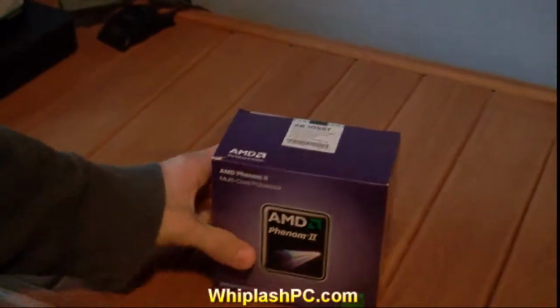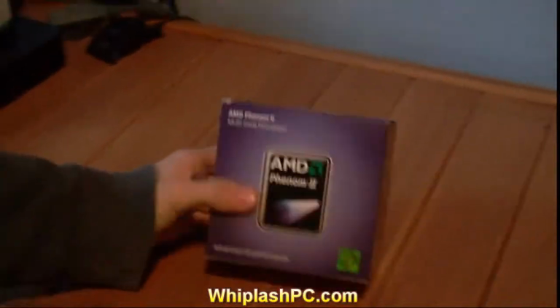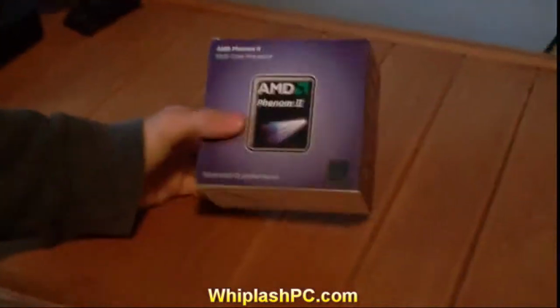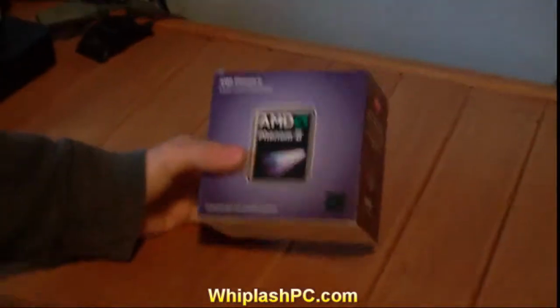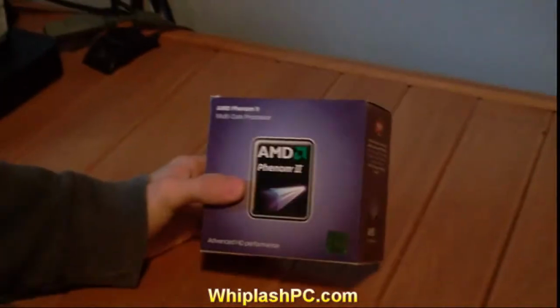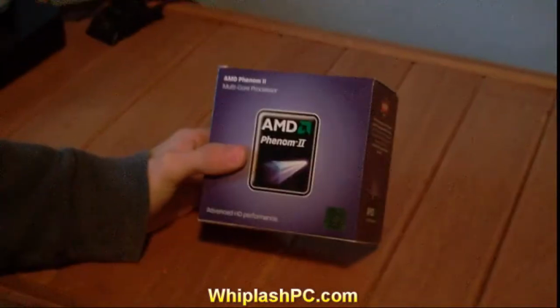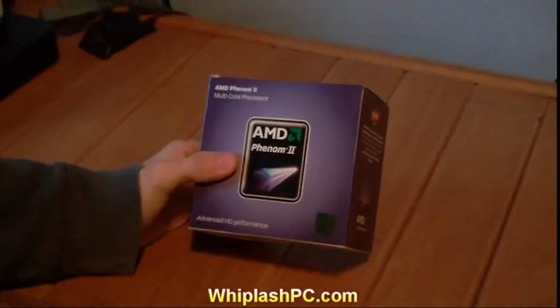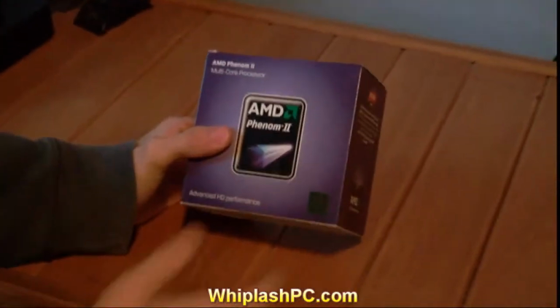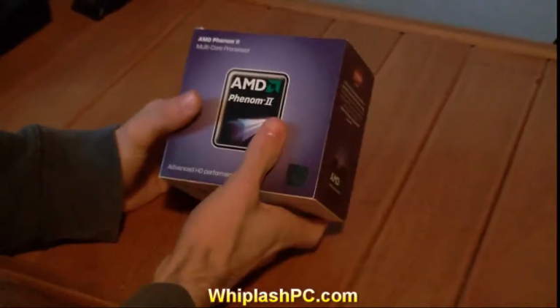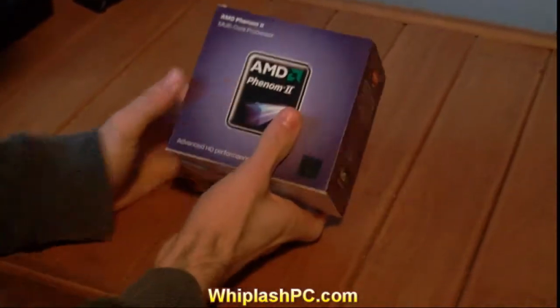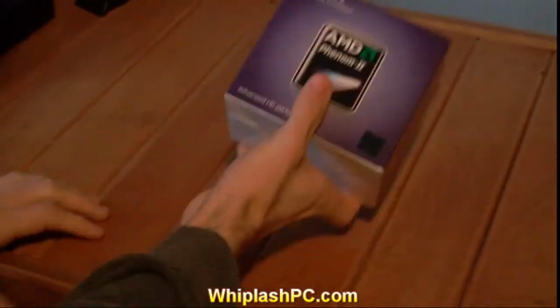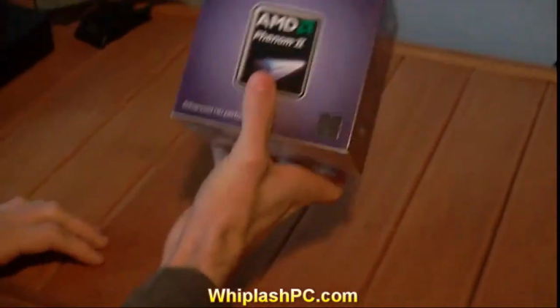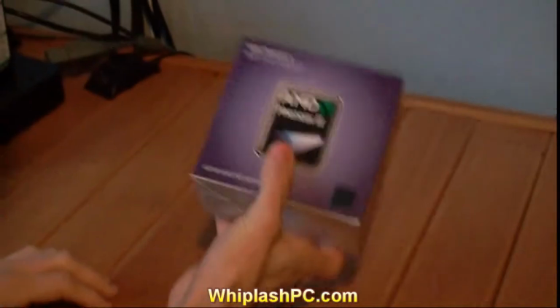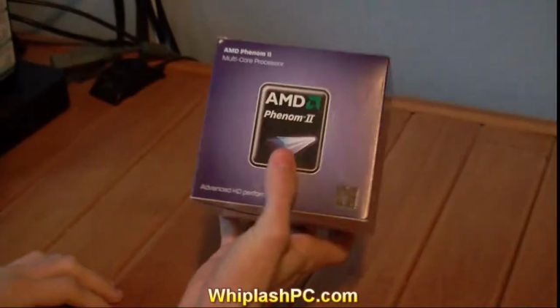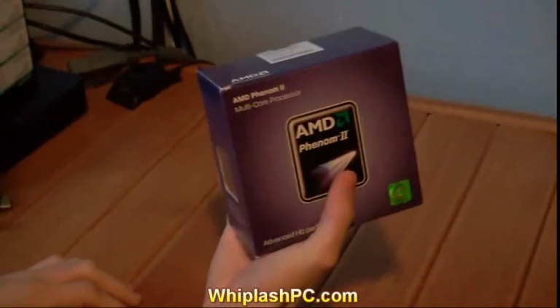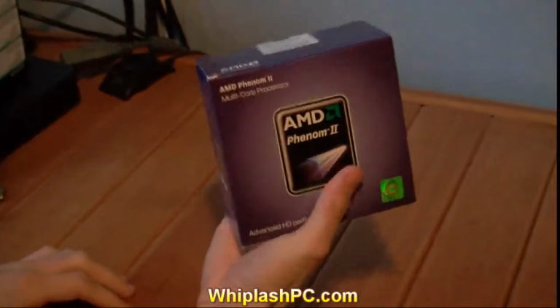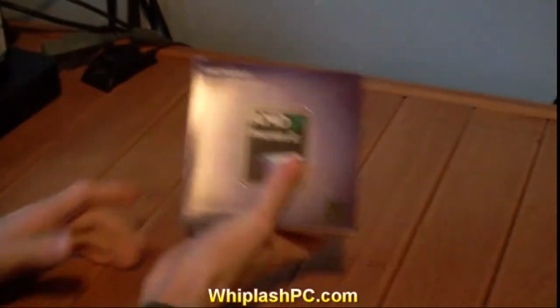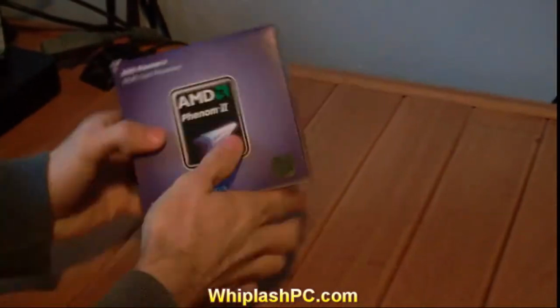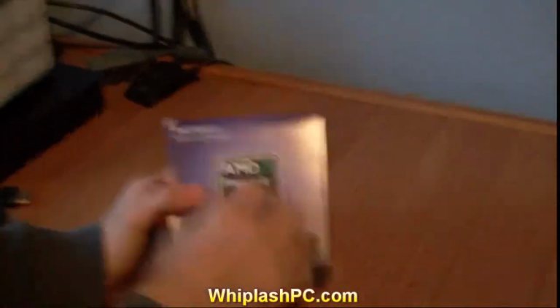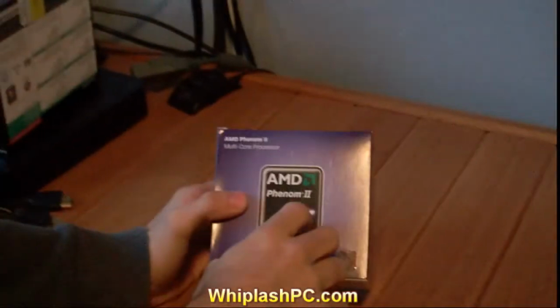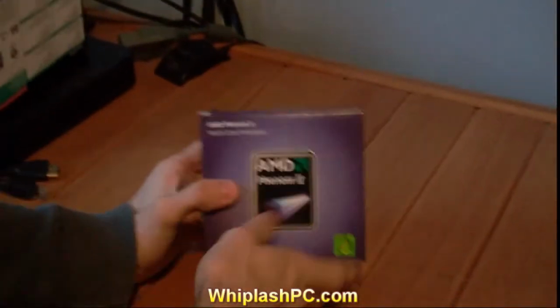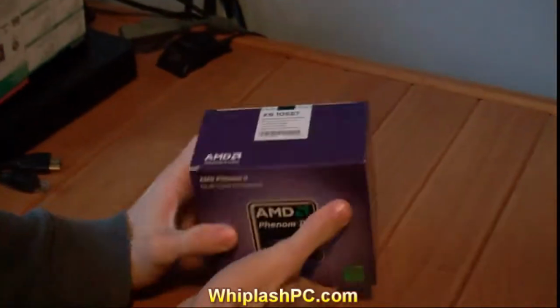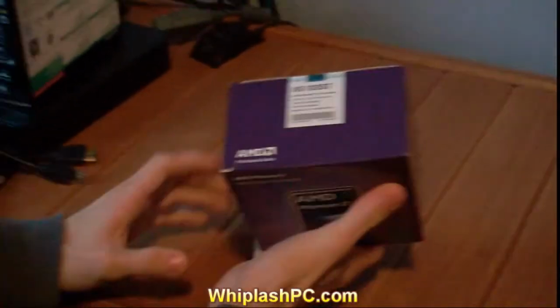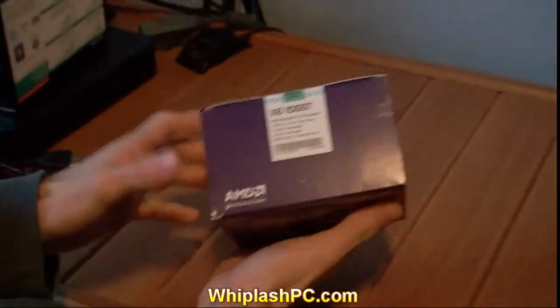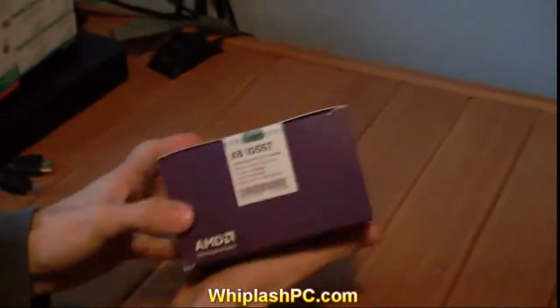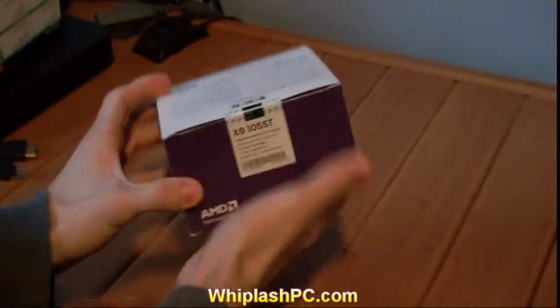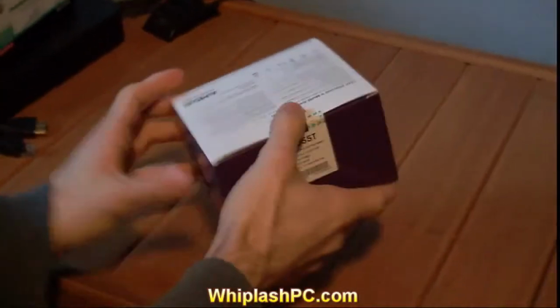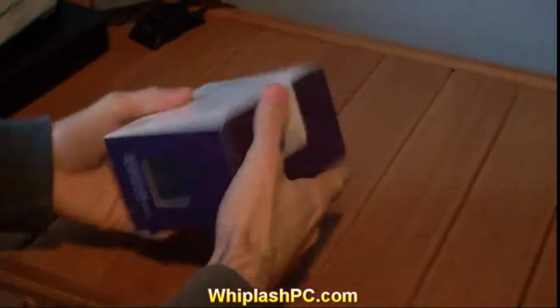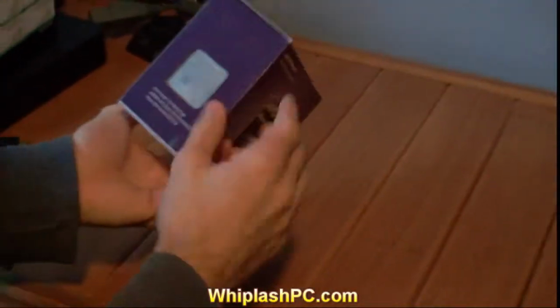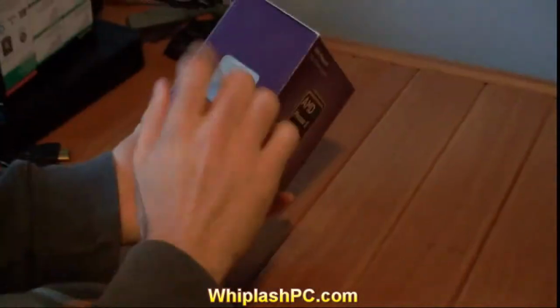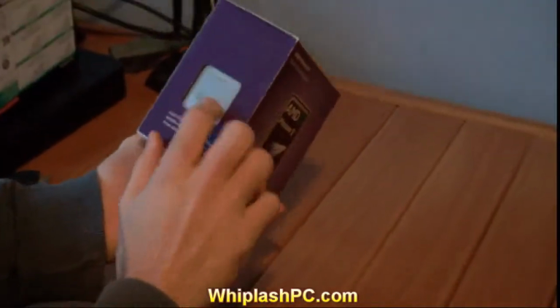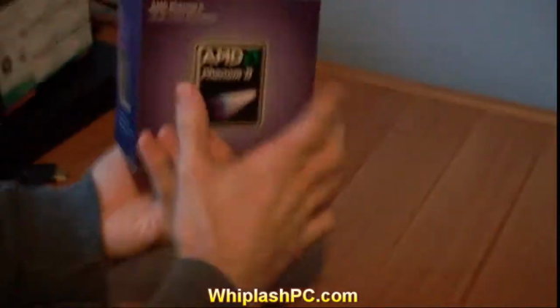Hey, this is Colton from Whiplash PC. Today we have an AMD Phenom 2 AMD multi-core processor. This is the X6 processor — the 6-core version of the AMD processor.